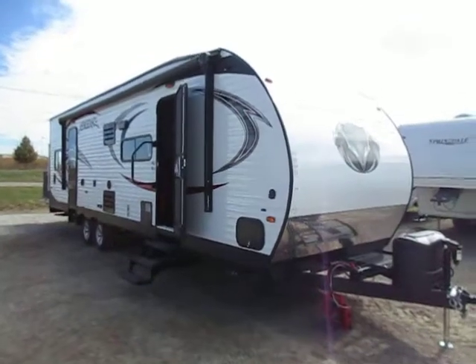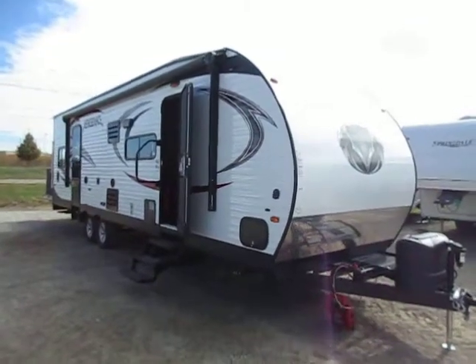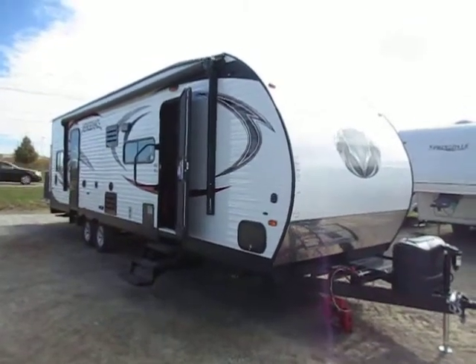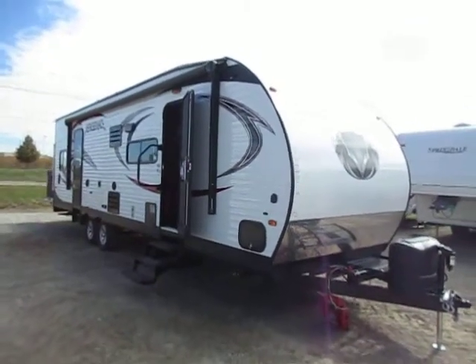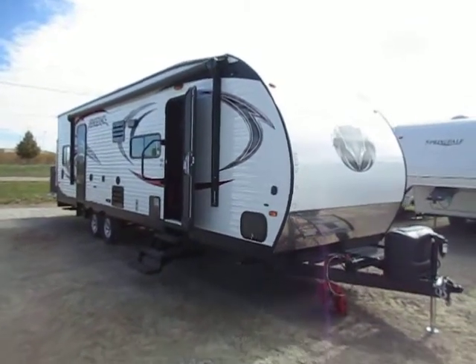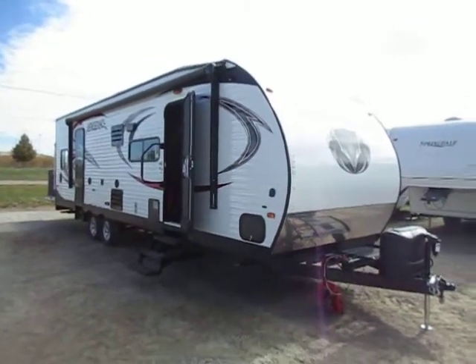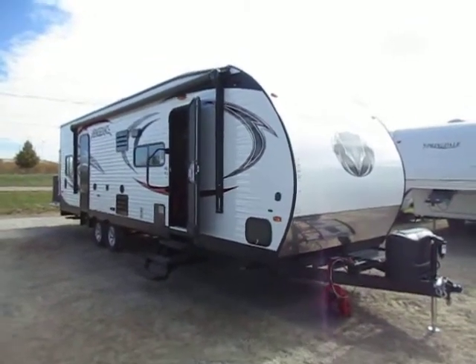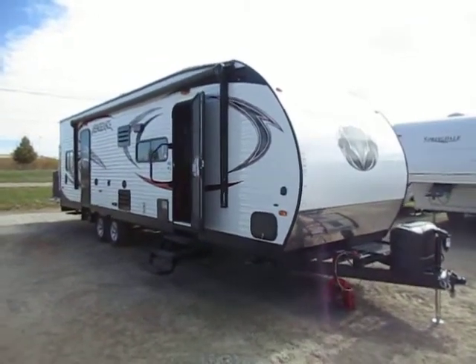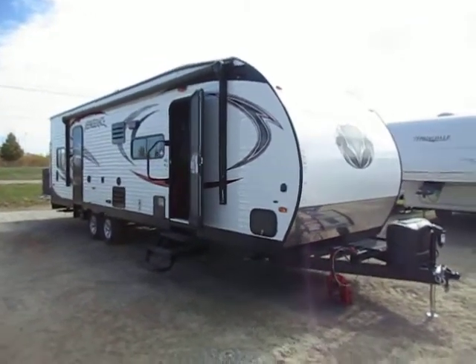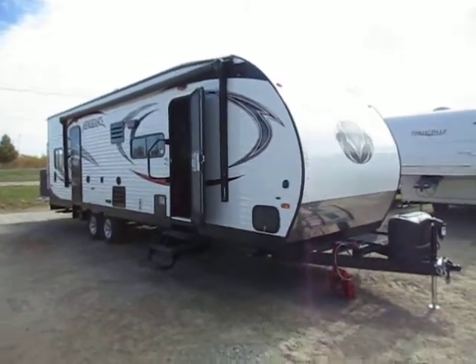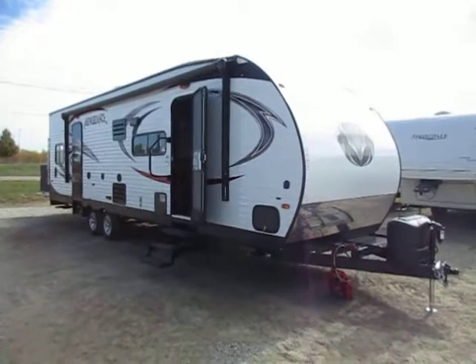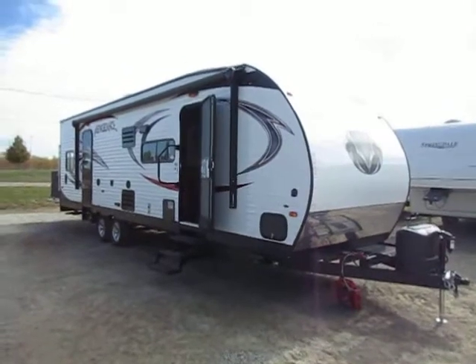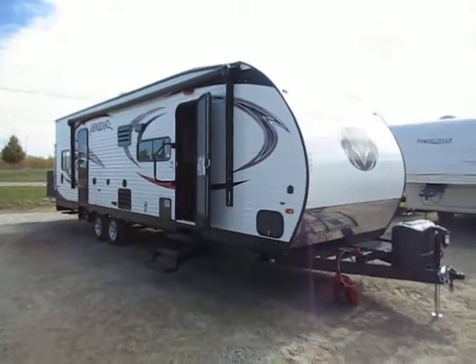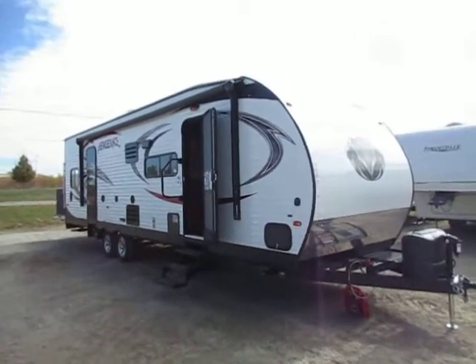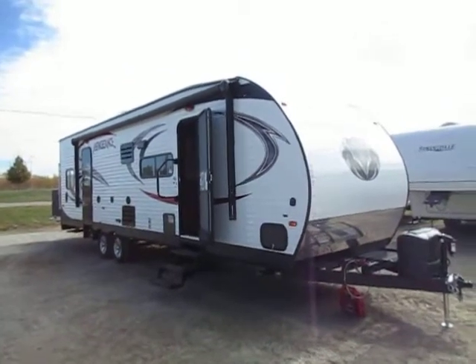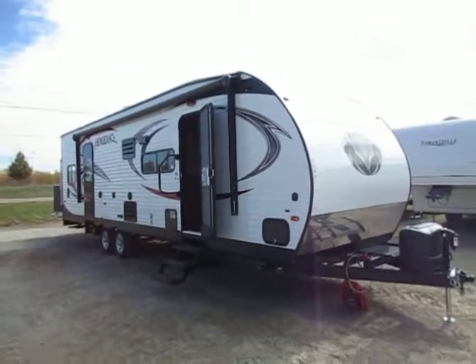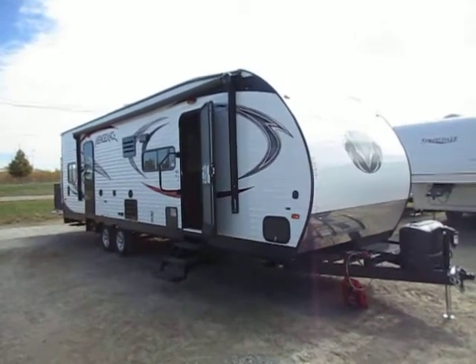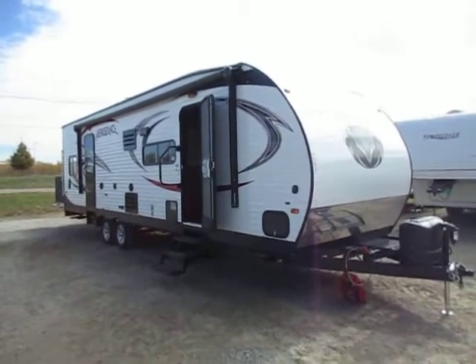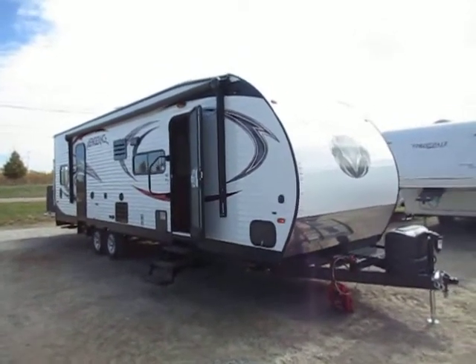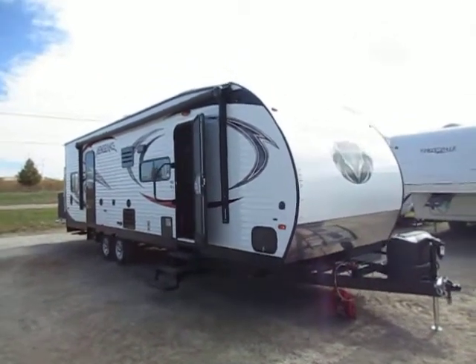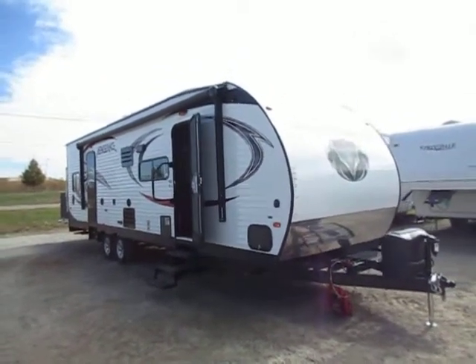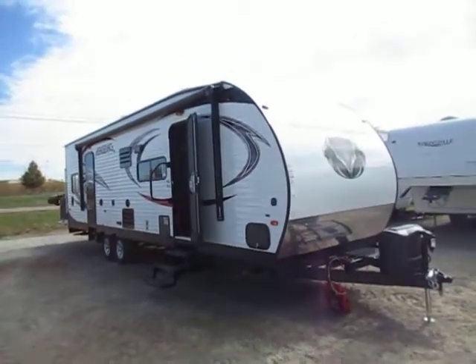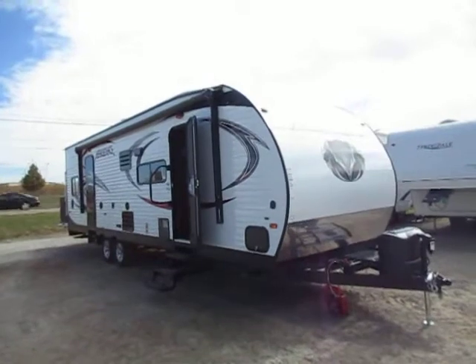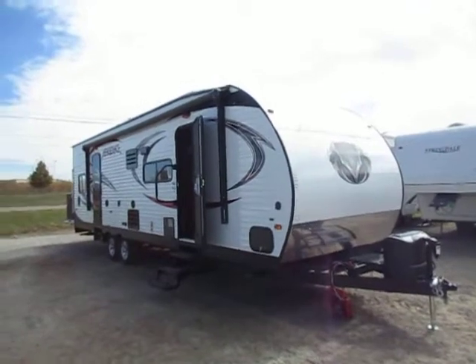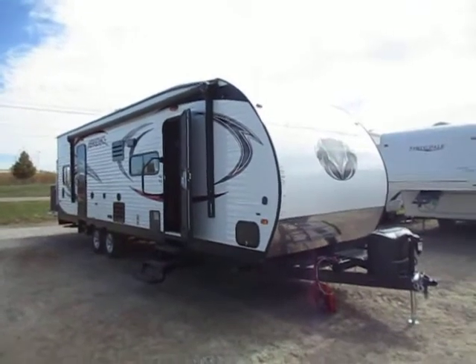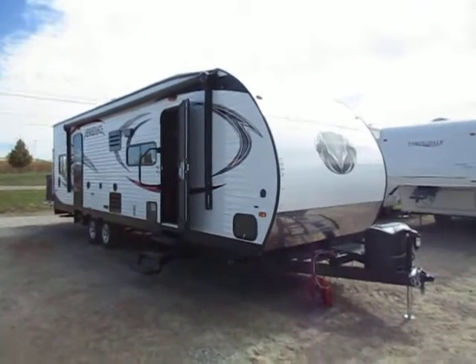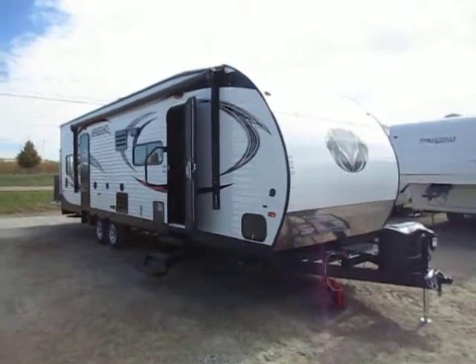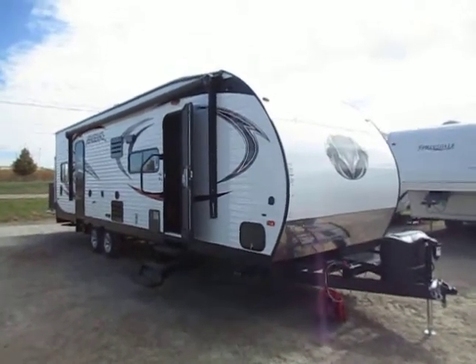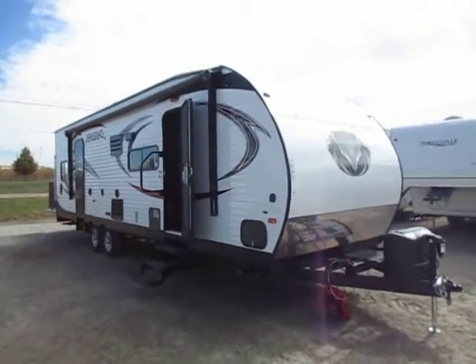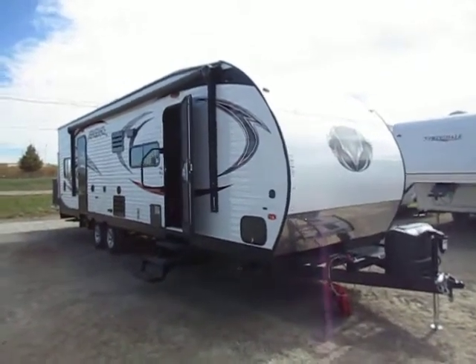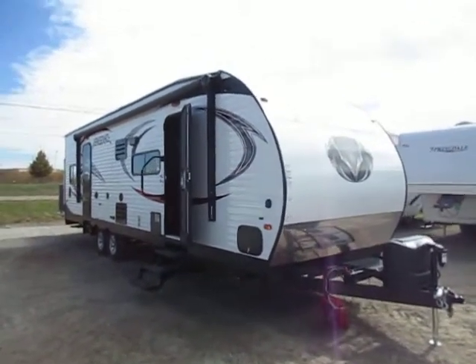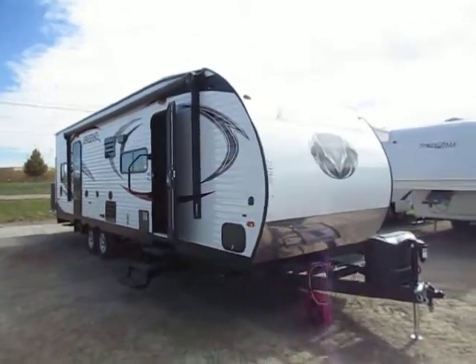Vengeance 29V — a beautiful toy hauler here at Hayland RV of Coldwater, Michigan. It comes in at about 7,500 pounds. It is a true toy hauler. It is wide body, it is taller, and it does have a nice deep U-dinette slide out. All of that can kind of creep the weight up there.